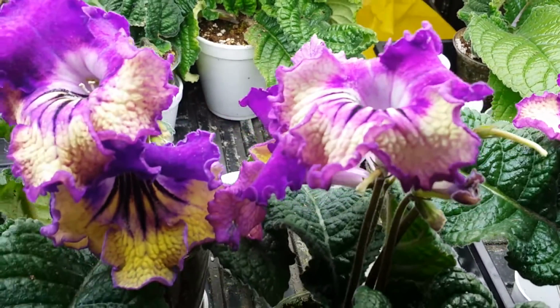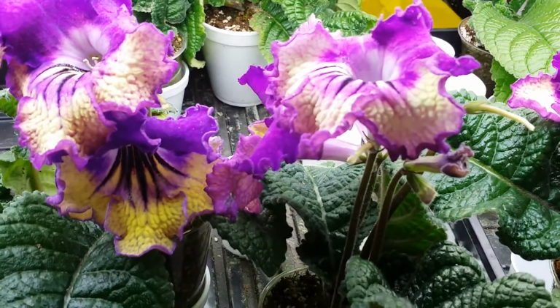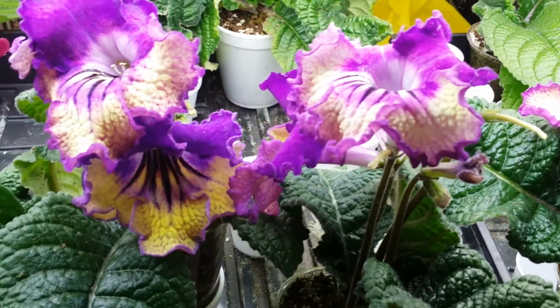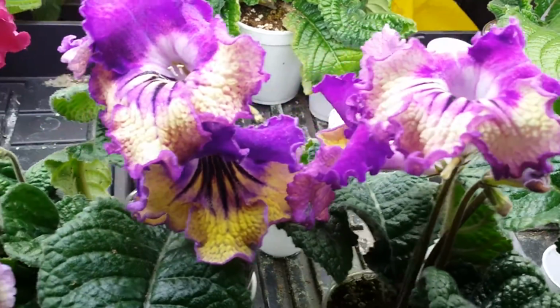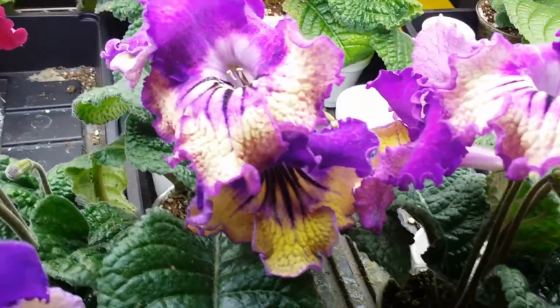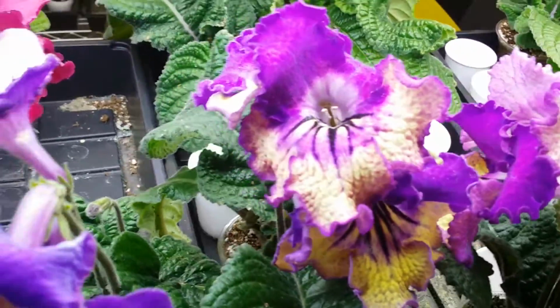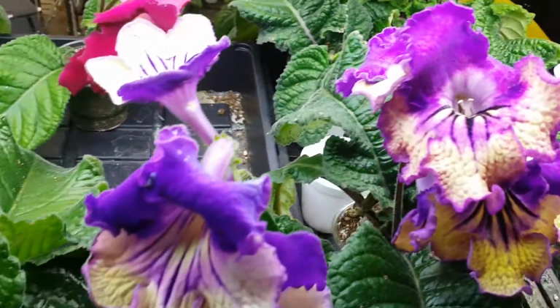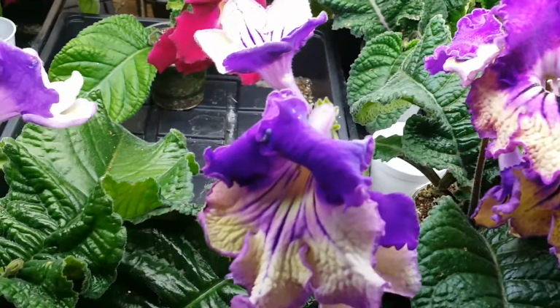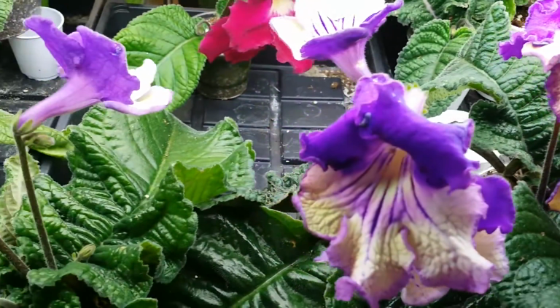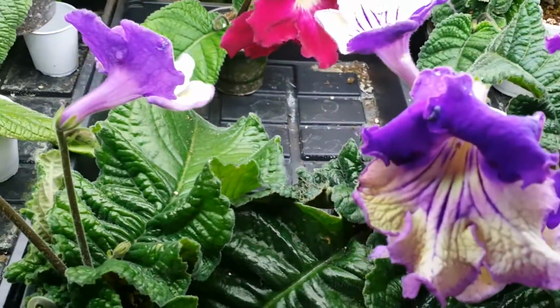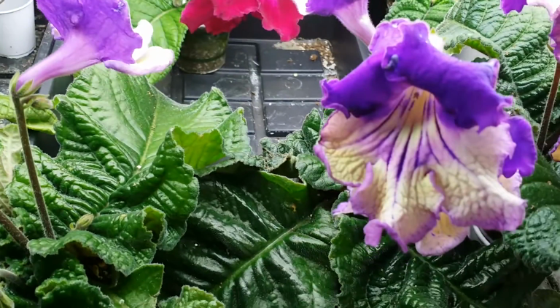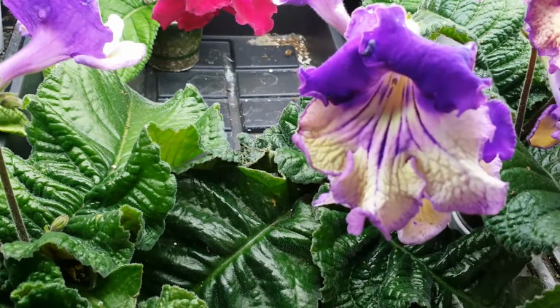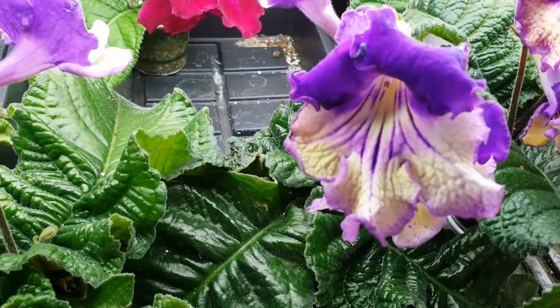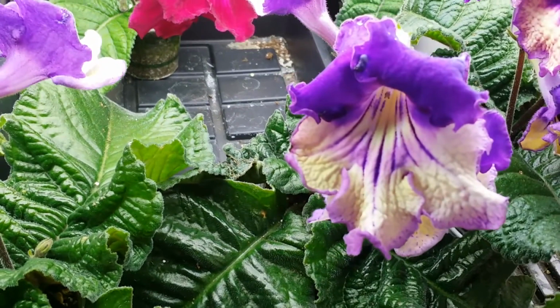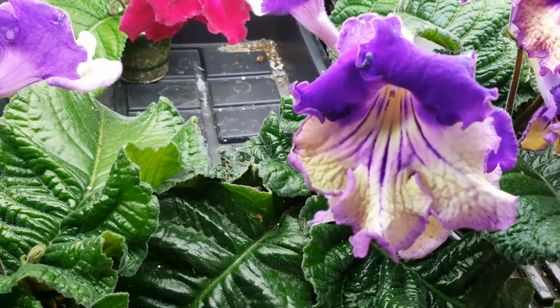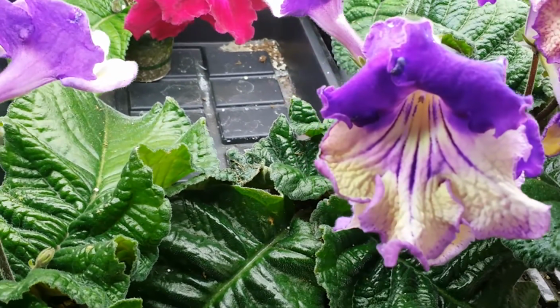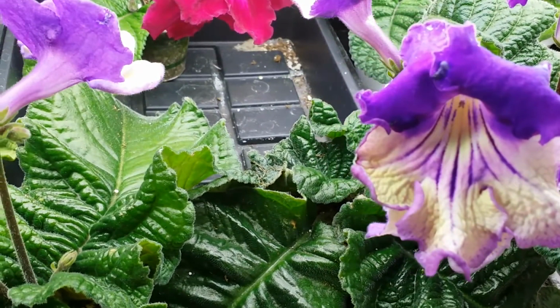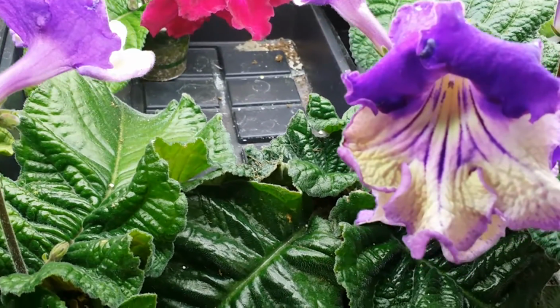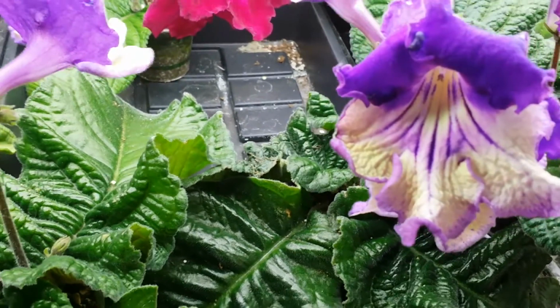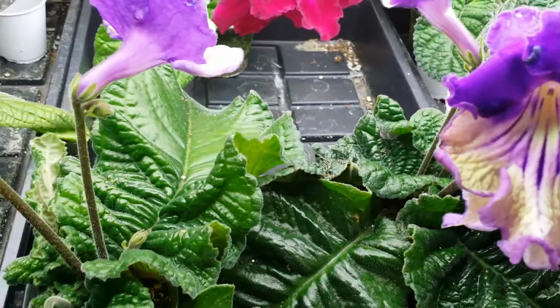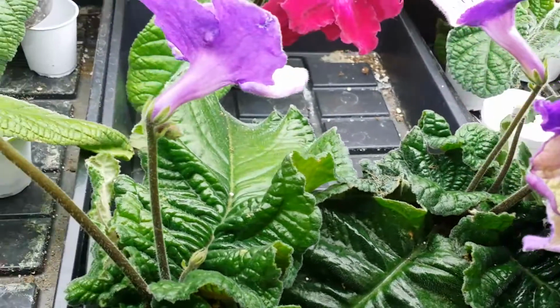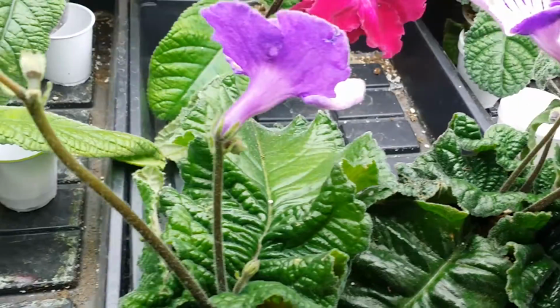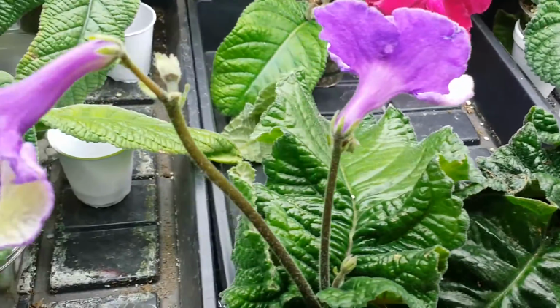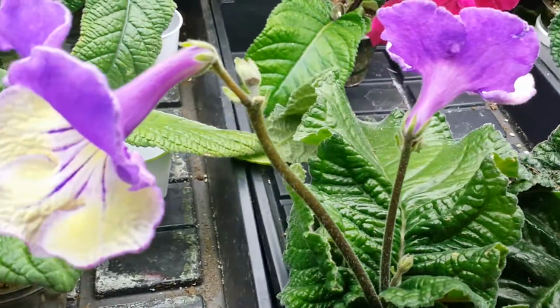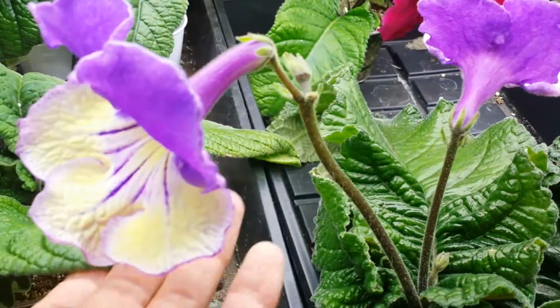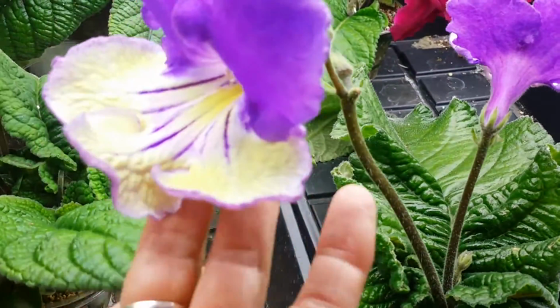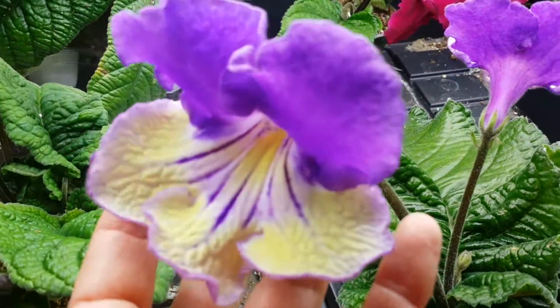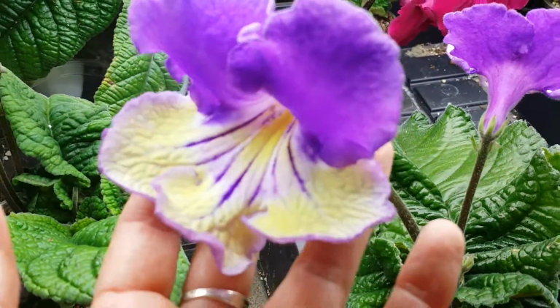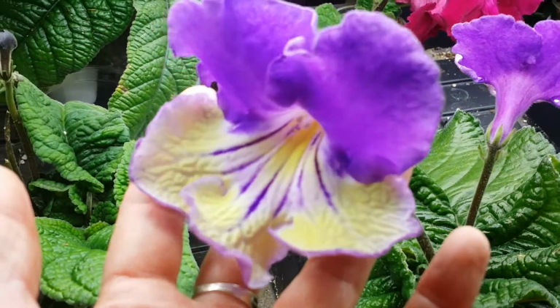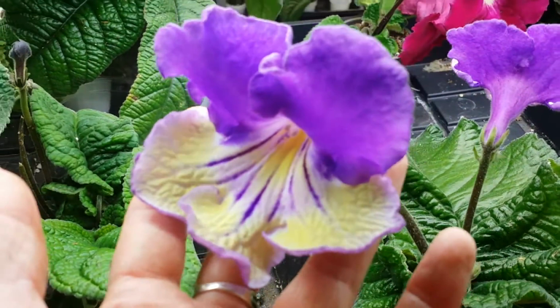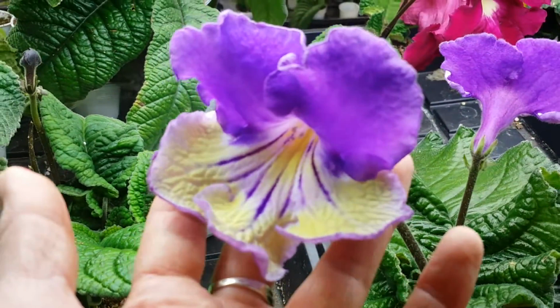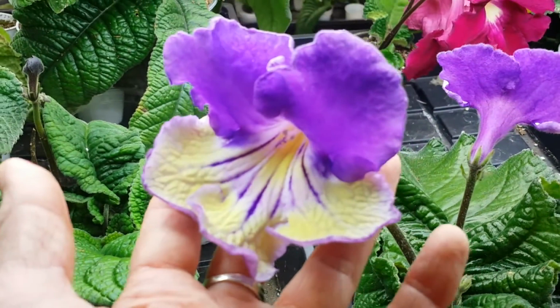And another one, a similar one, with a little different color on the two upper petals — also yellow — and three lower petals. This one is DS Mozart.